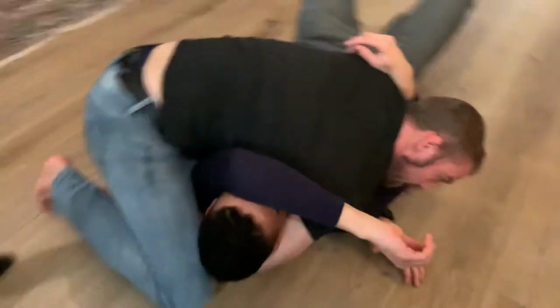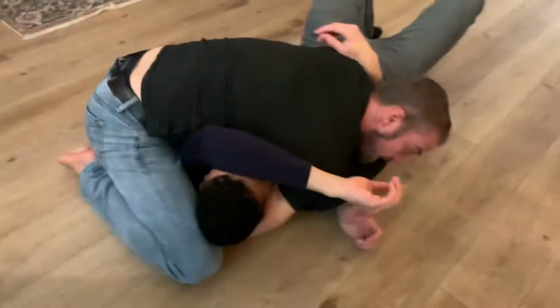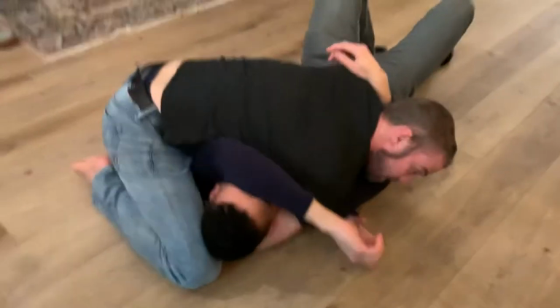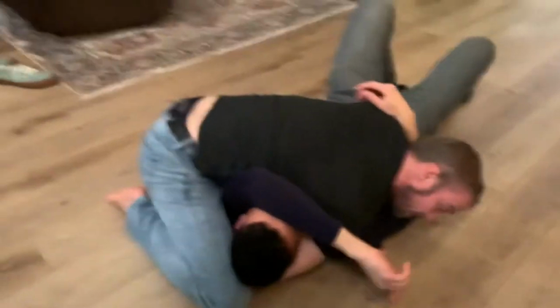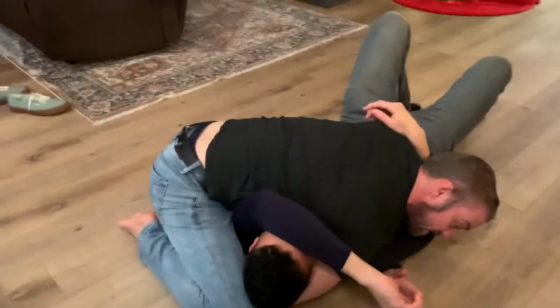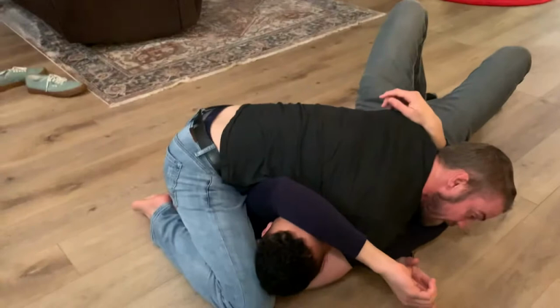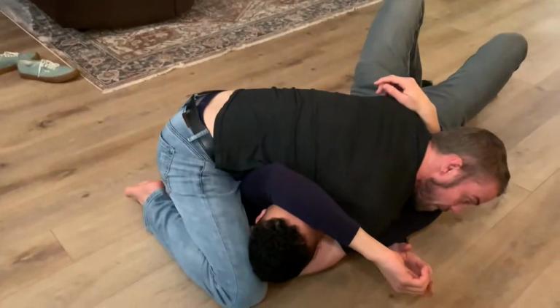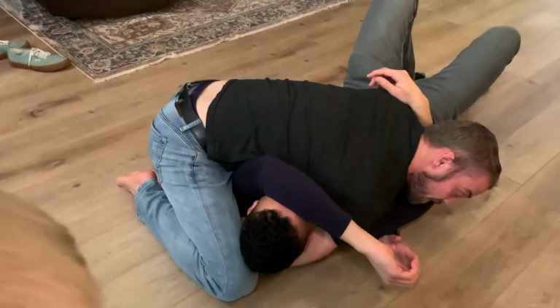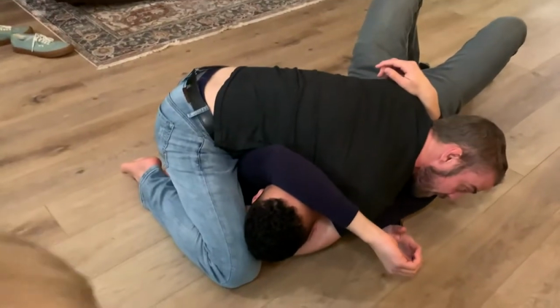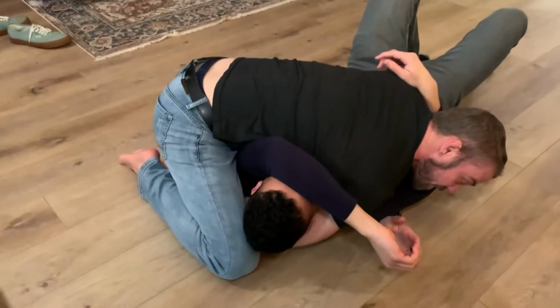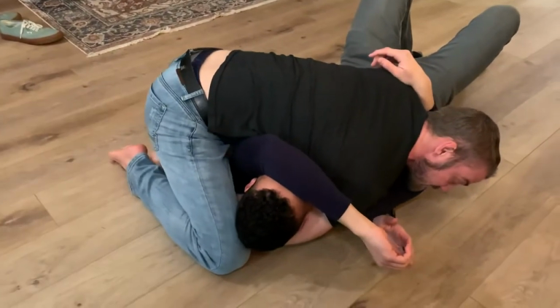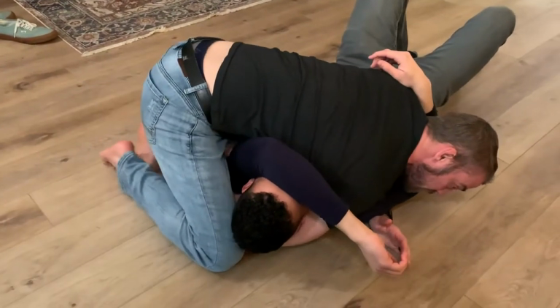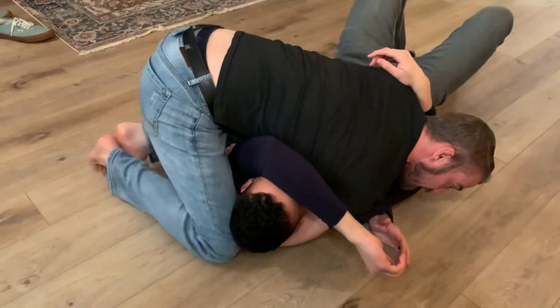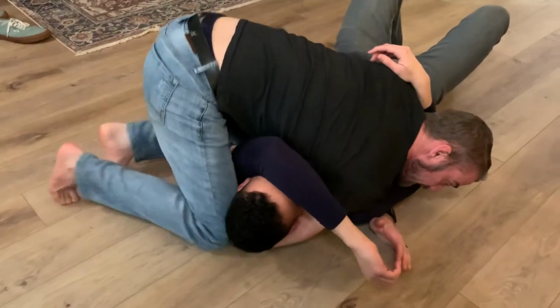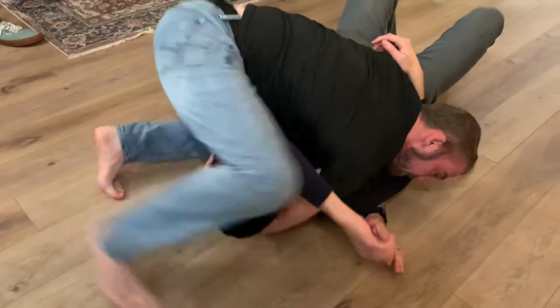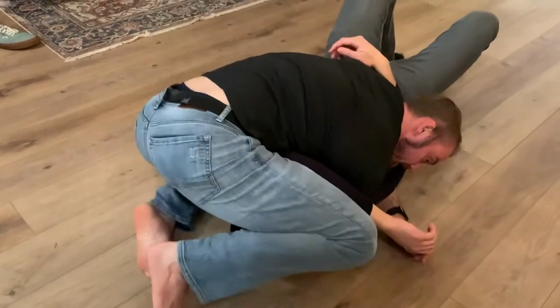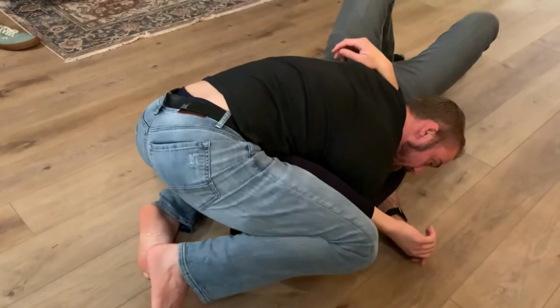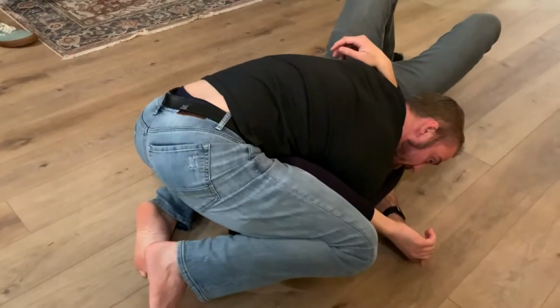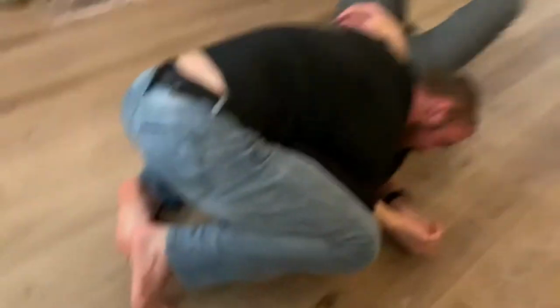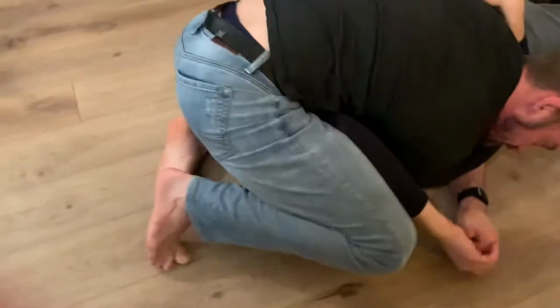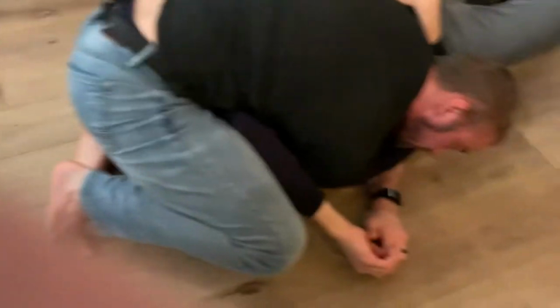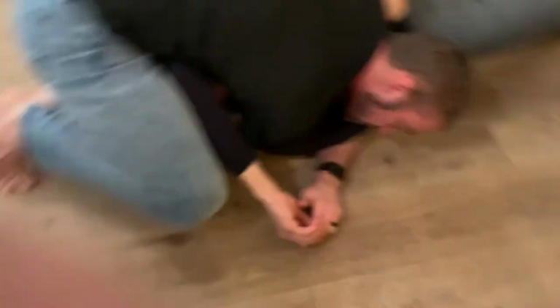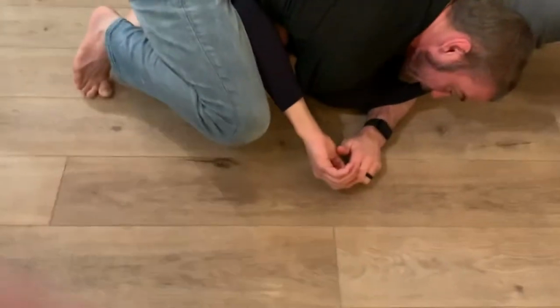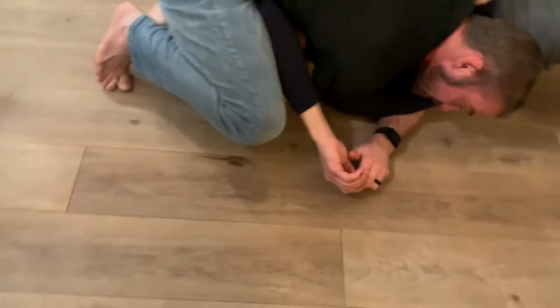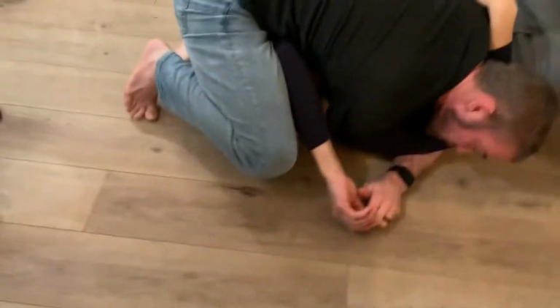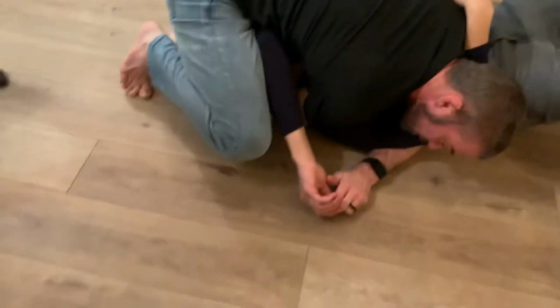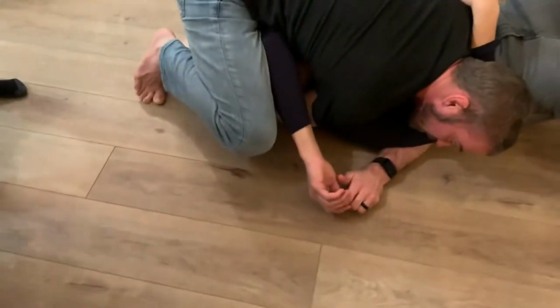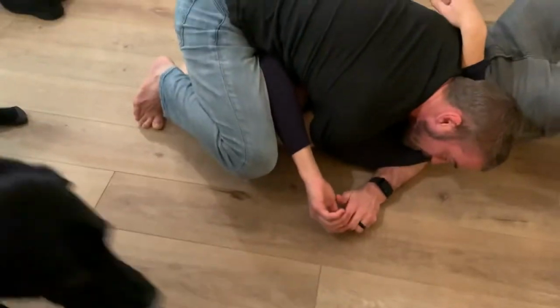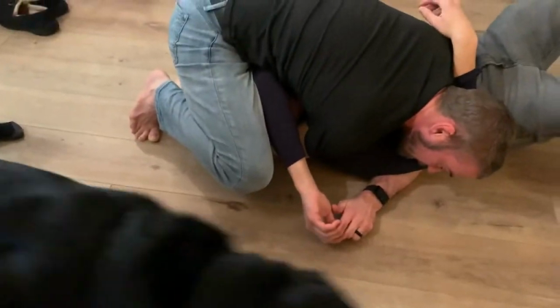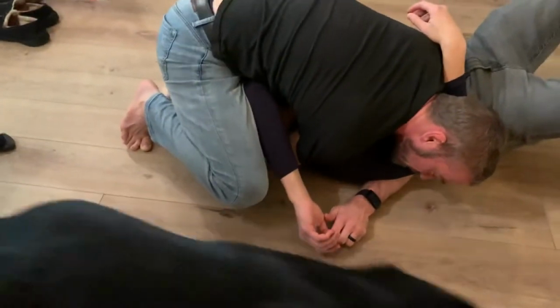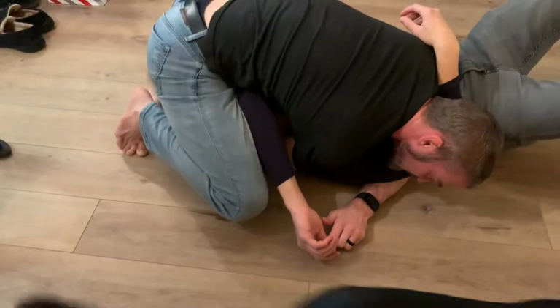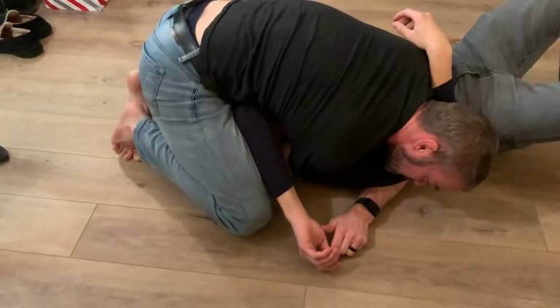My hips are up tight, my leg is tight. The trick is to keep your right knee up so that when you sit to your knee, you're right here.